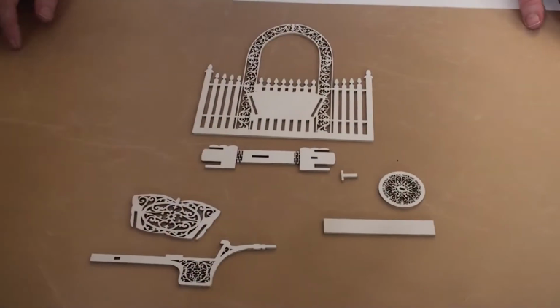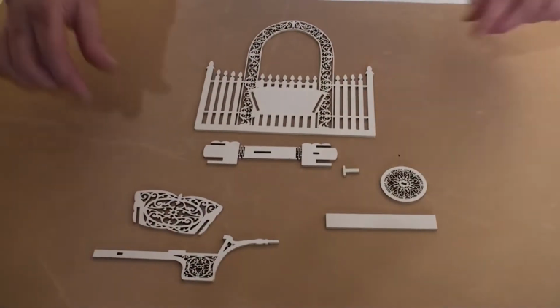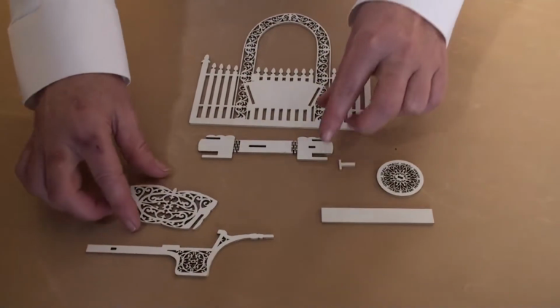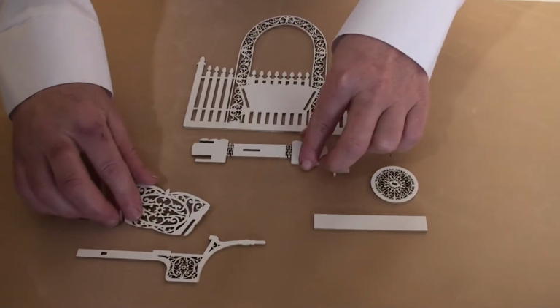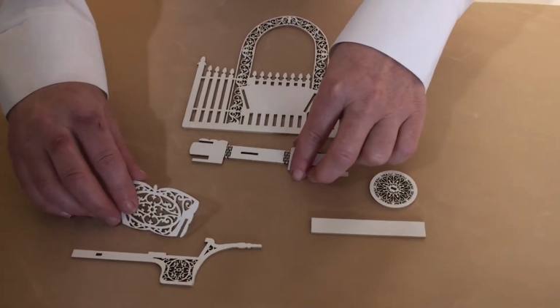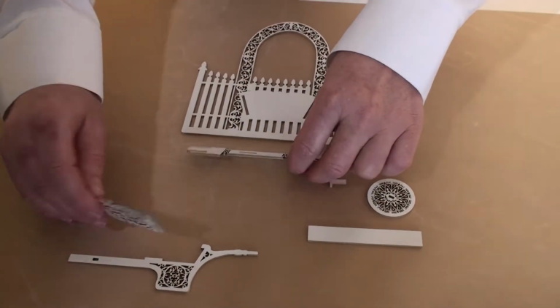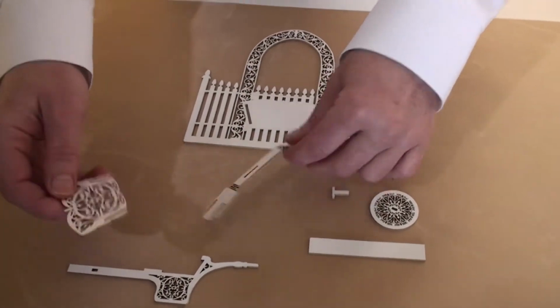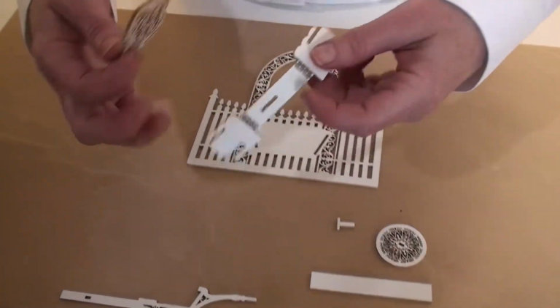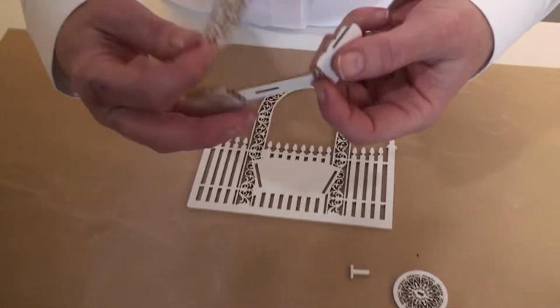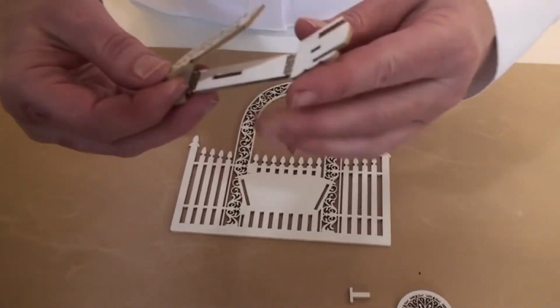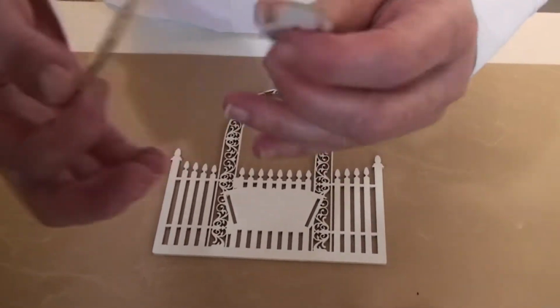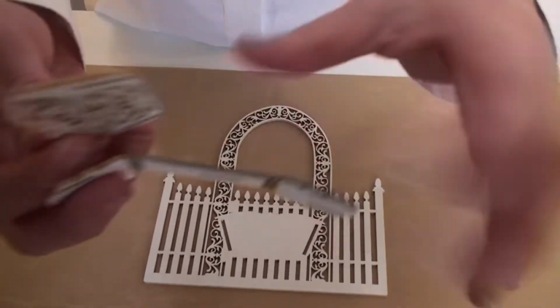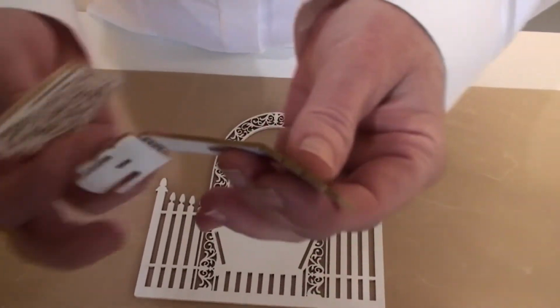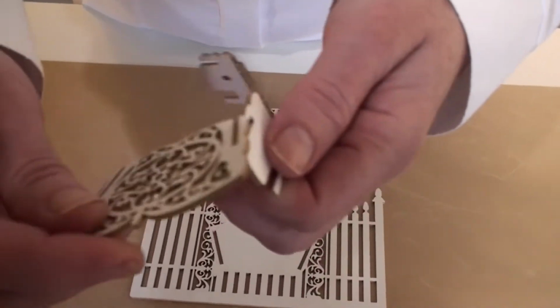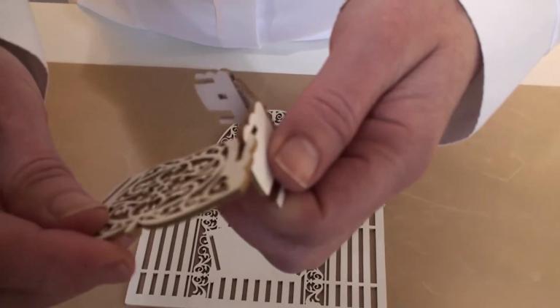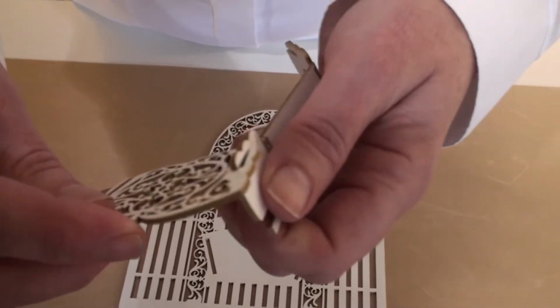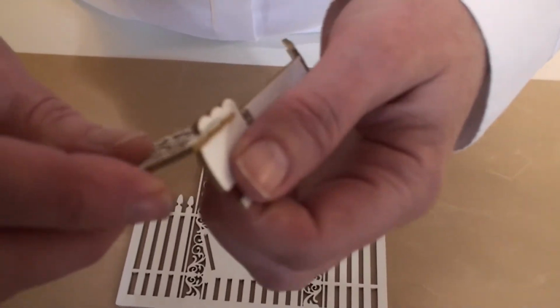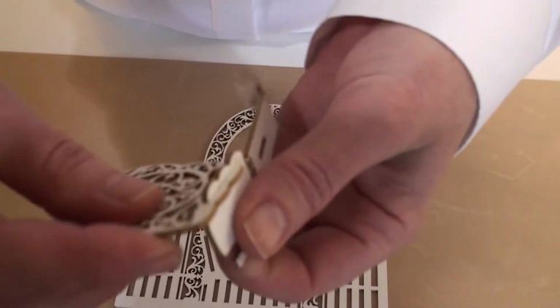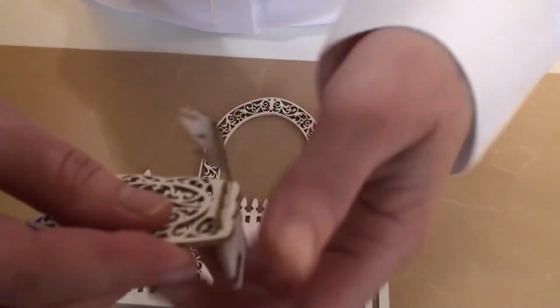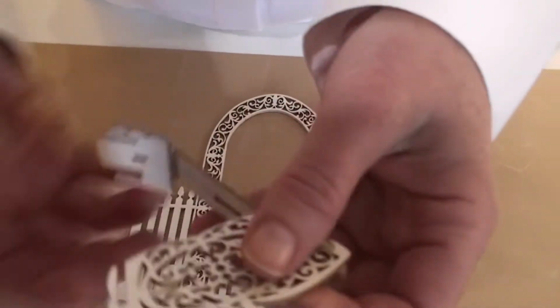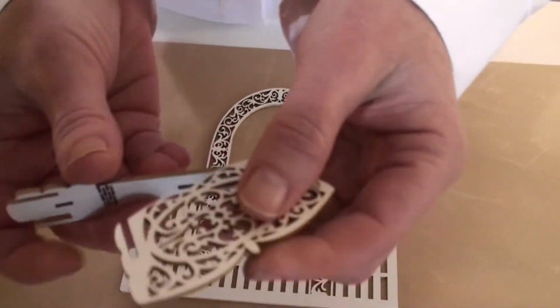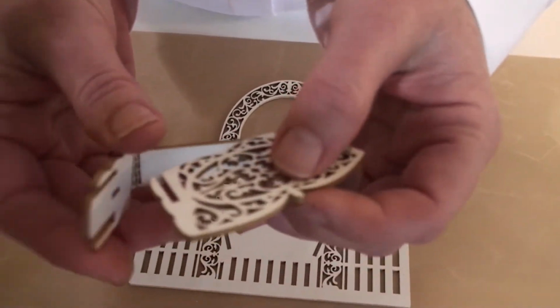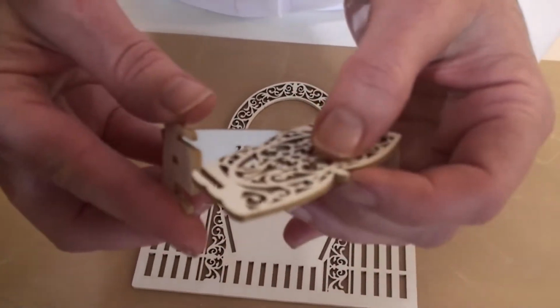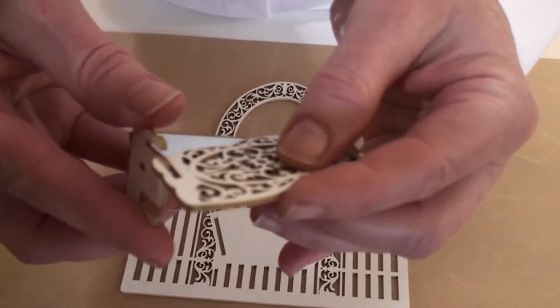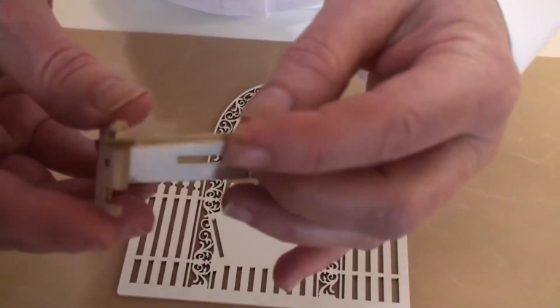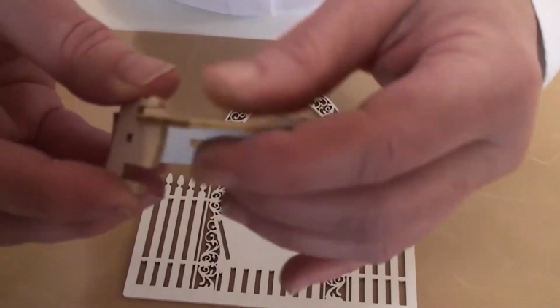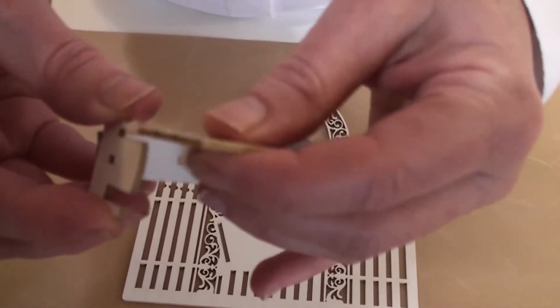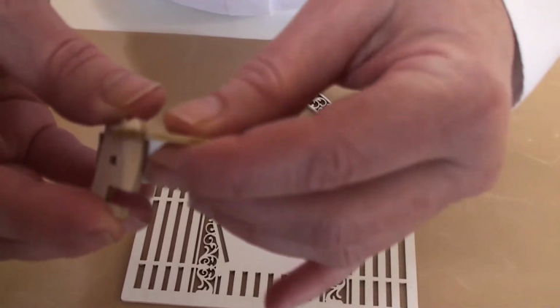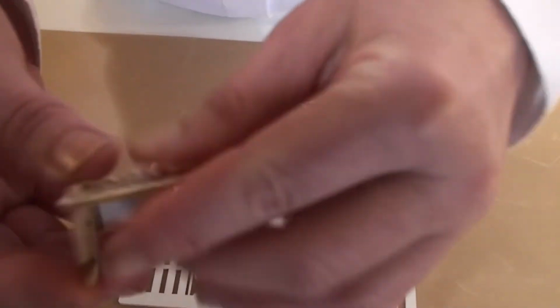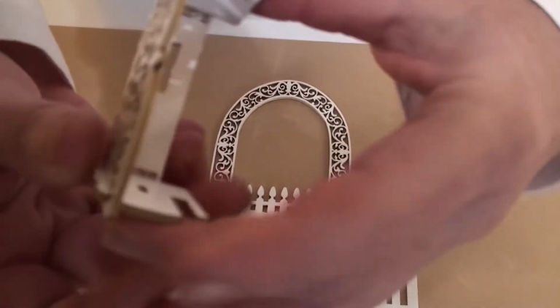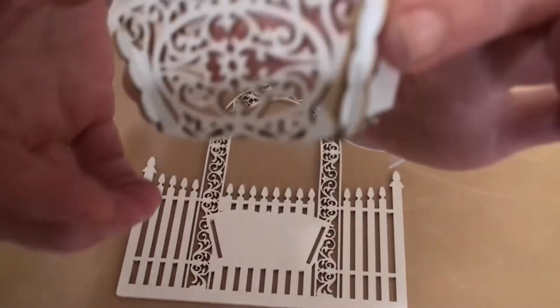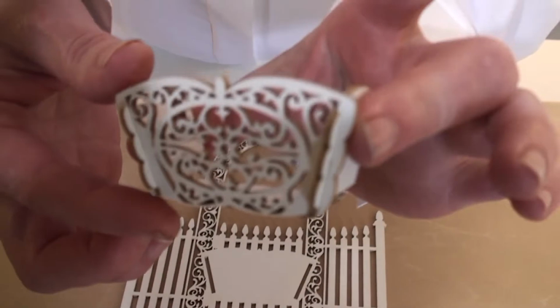Step 1: take the front of the wheelbarrow and the body, slide it onto the slots, and there you have the body.